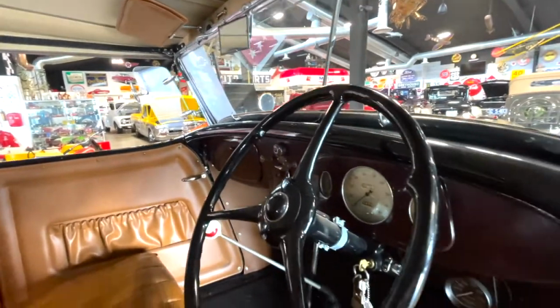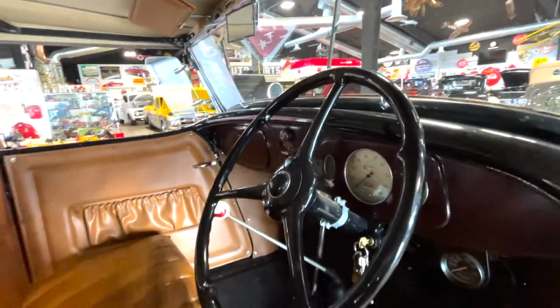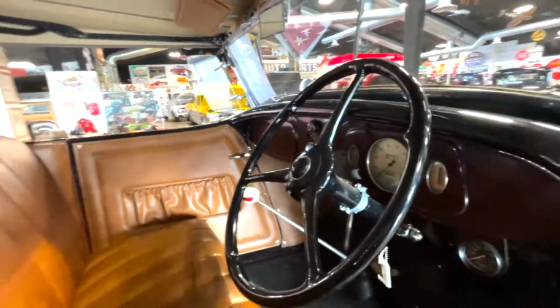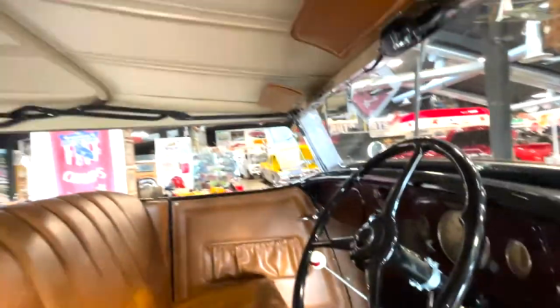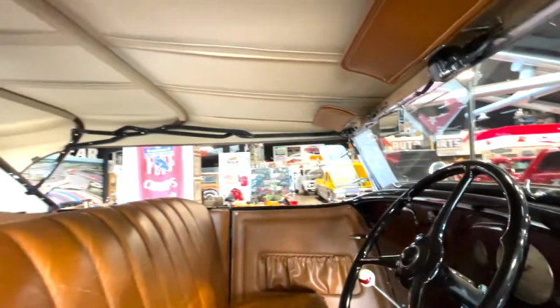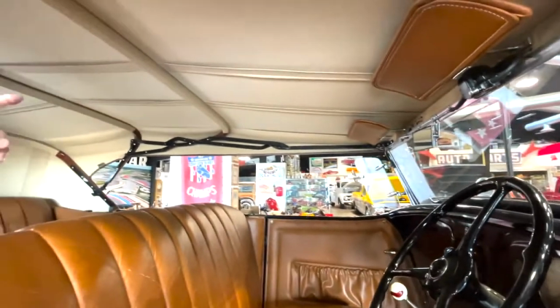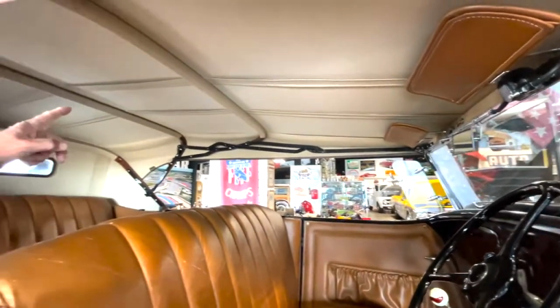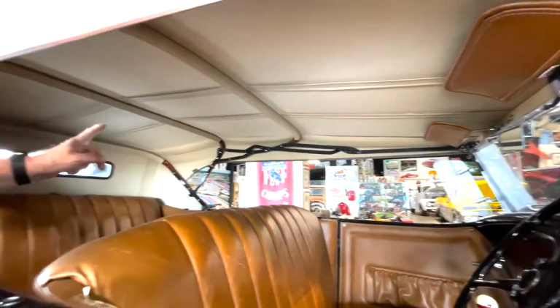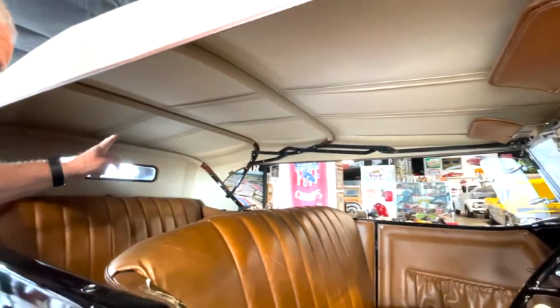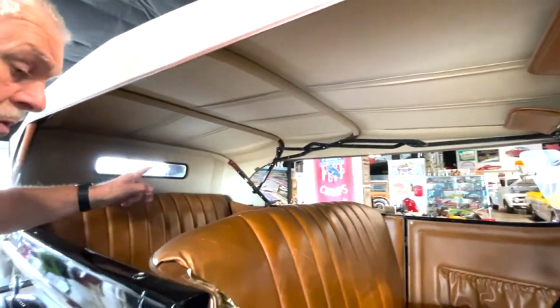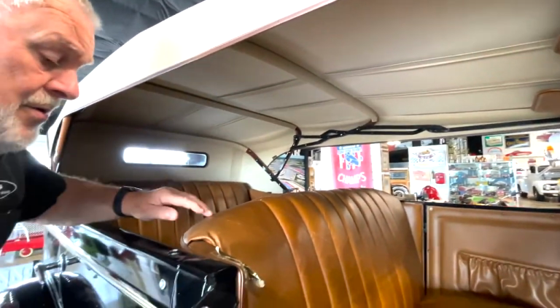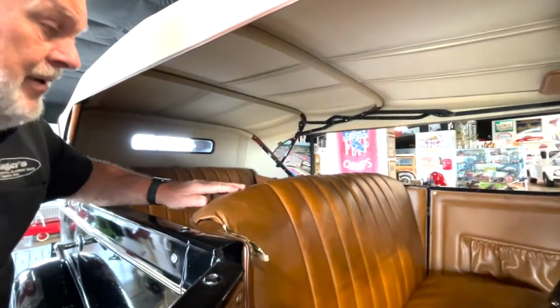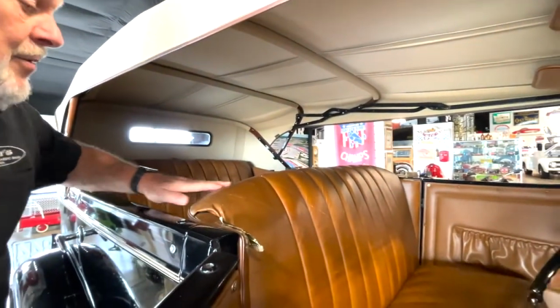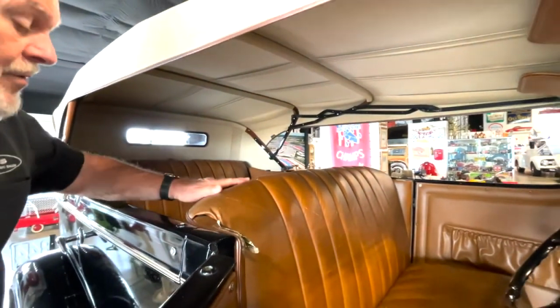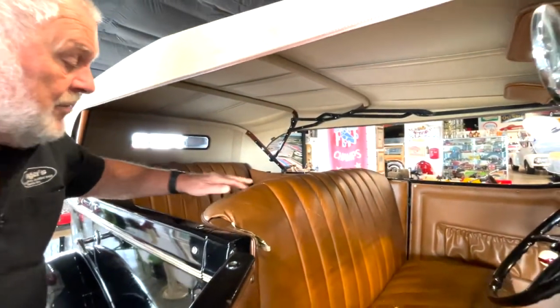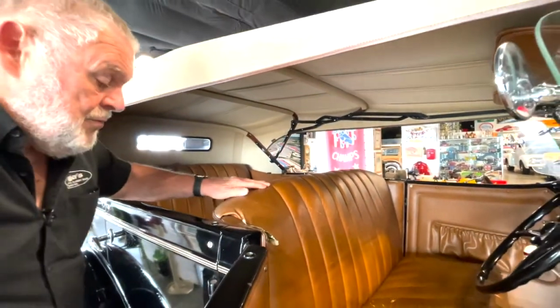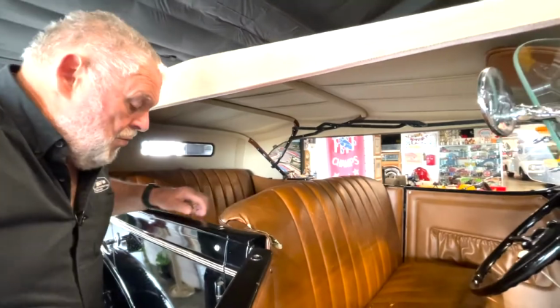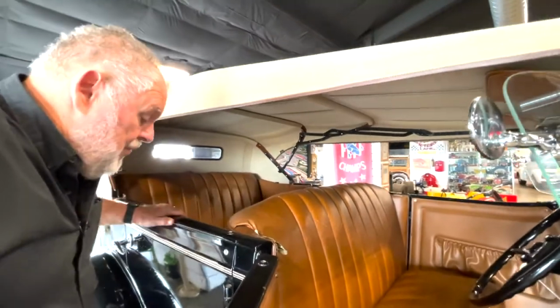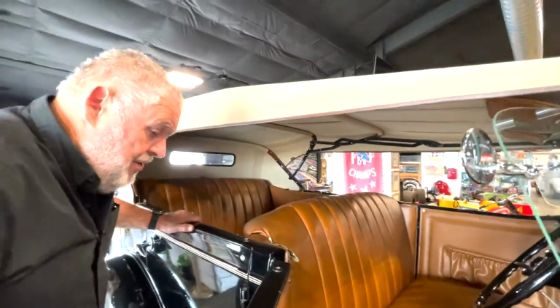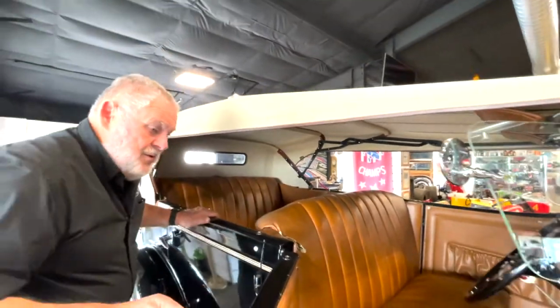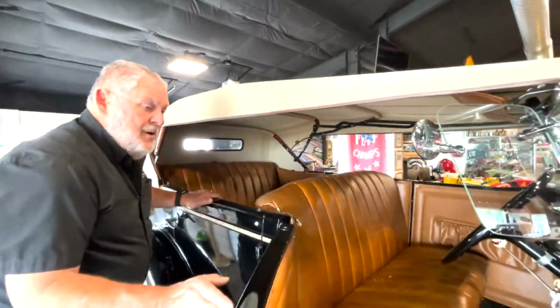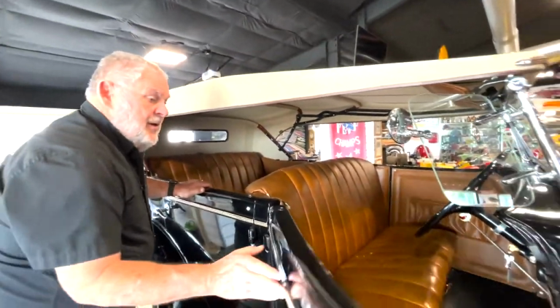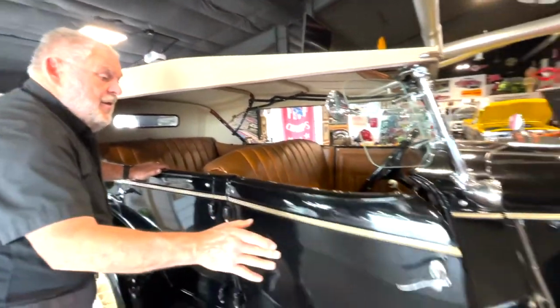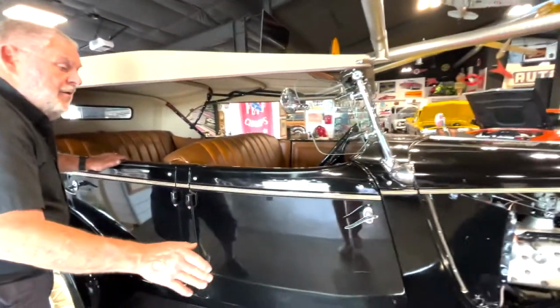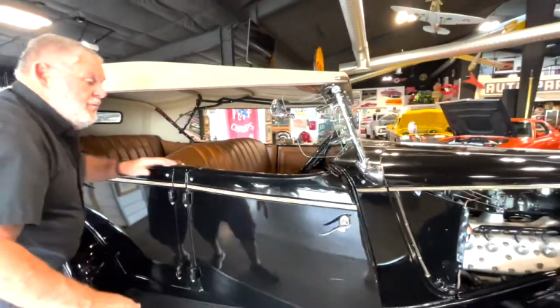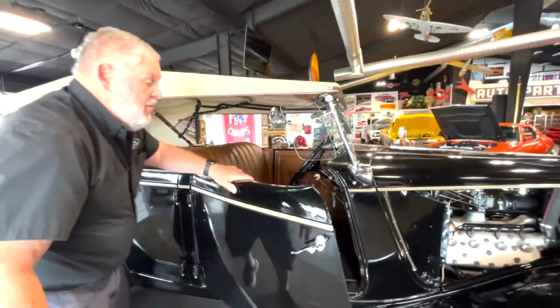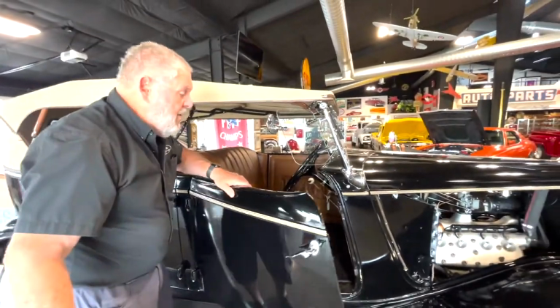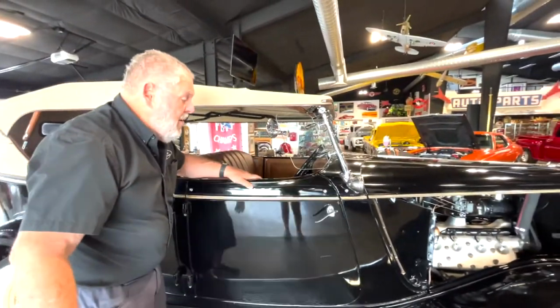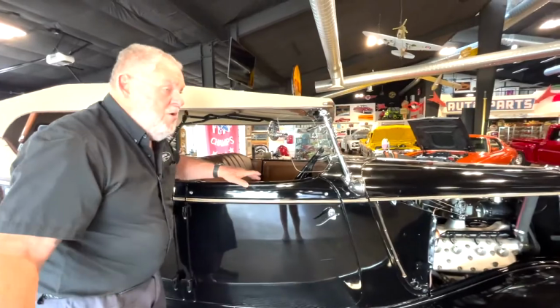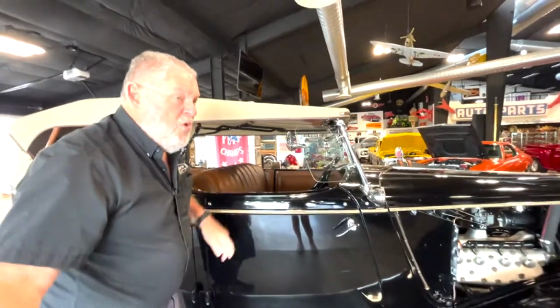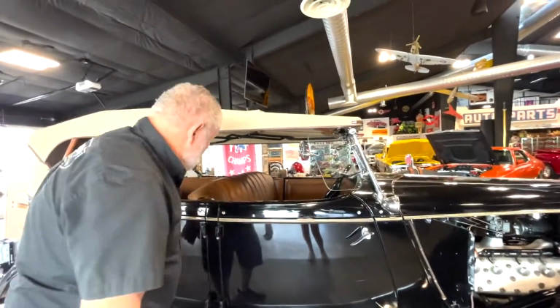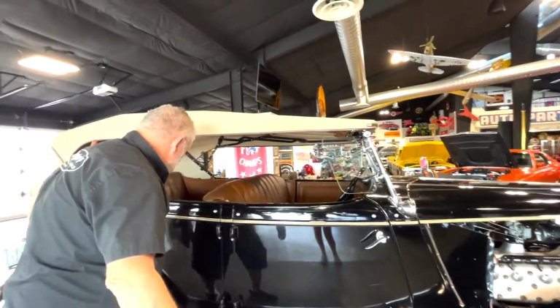The underside of this thing - the top - looks real good all the way across. I mean, there's just some old stuff on here in places. The doors close real good.